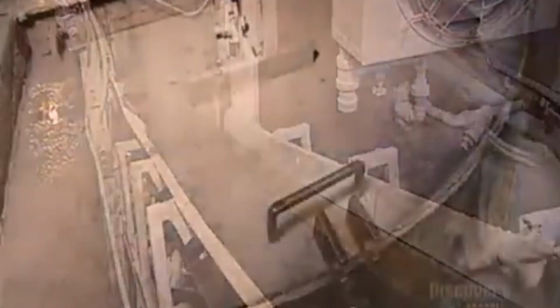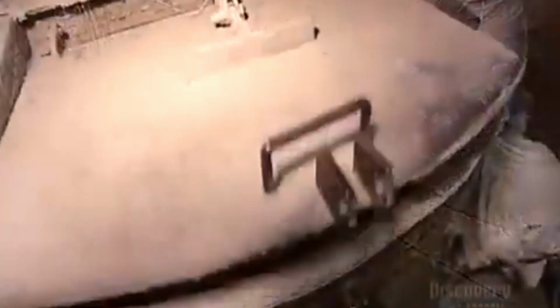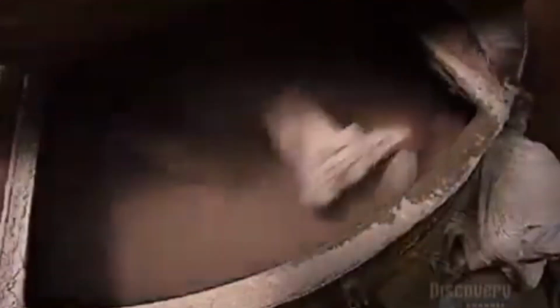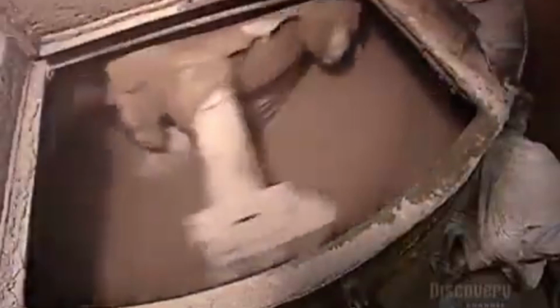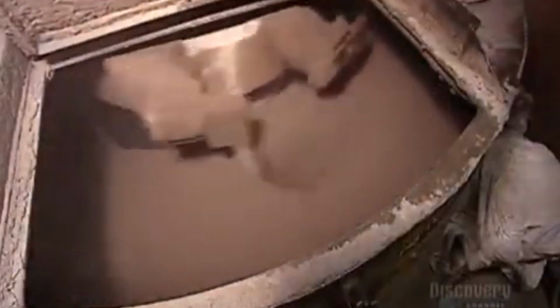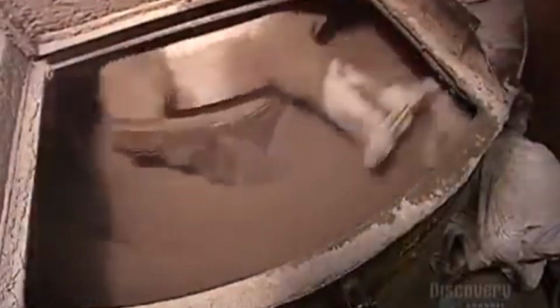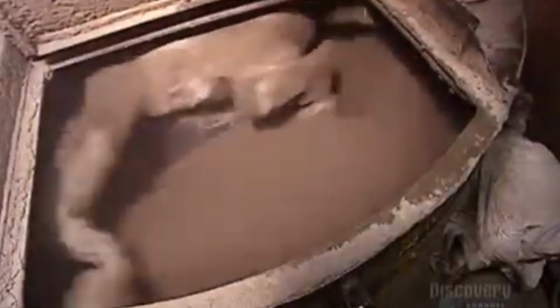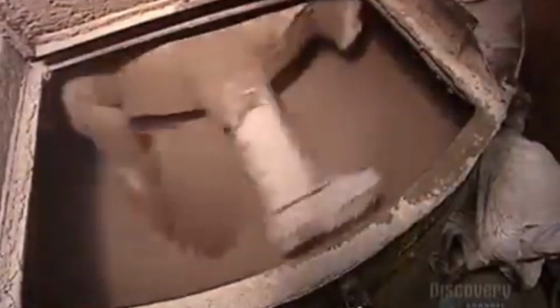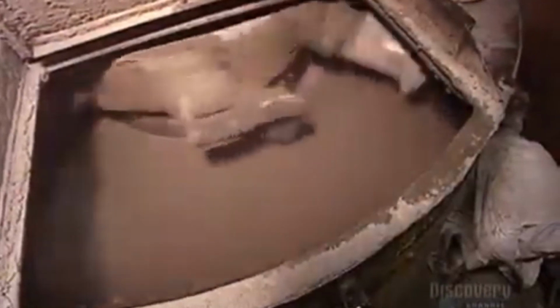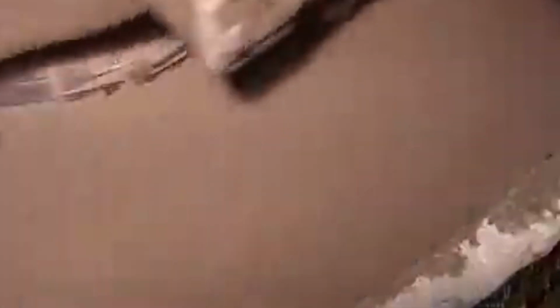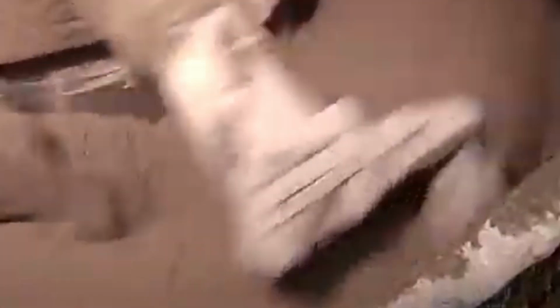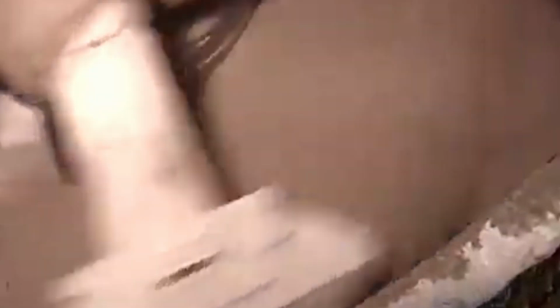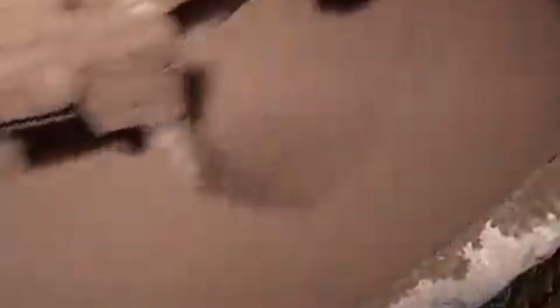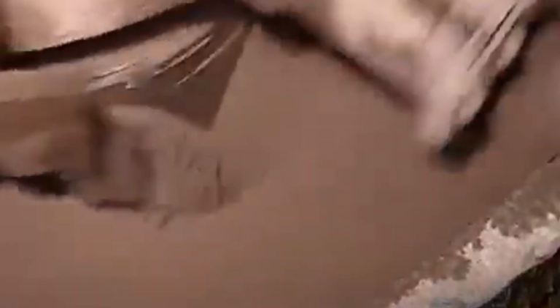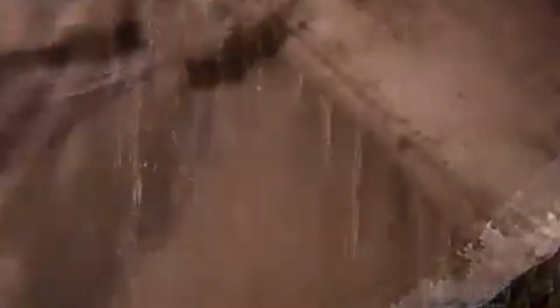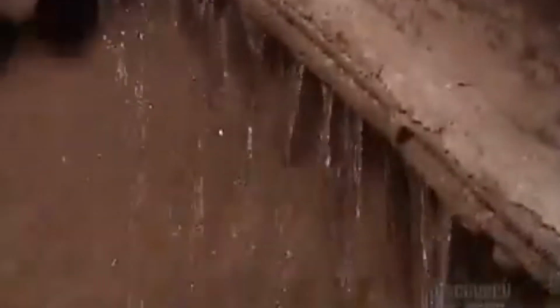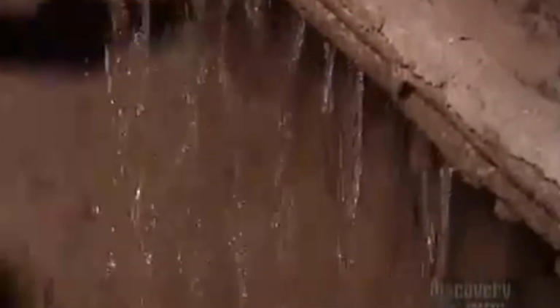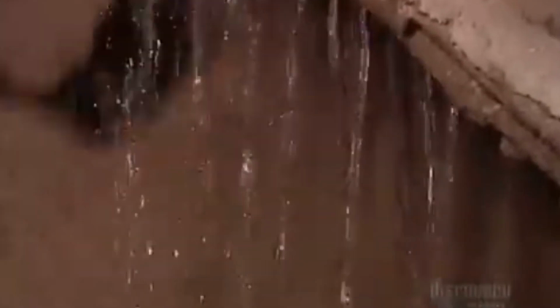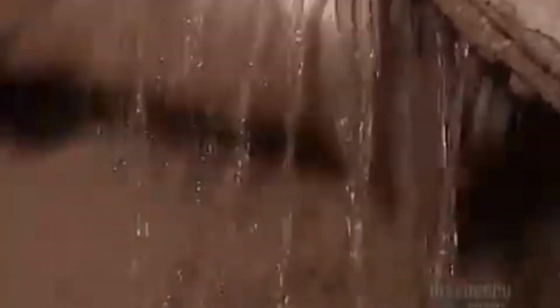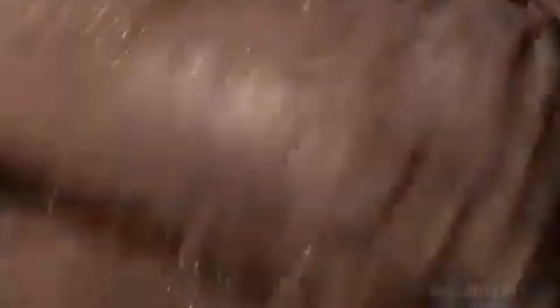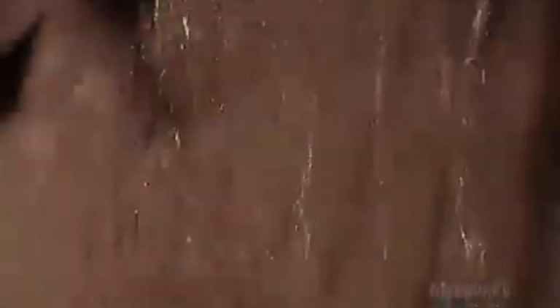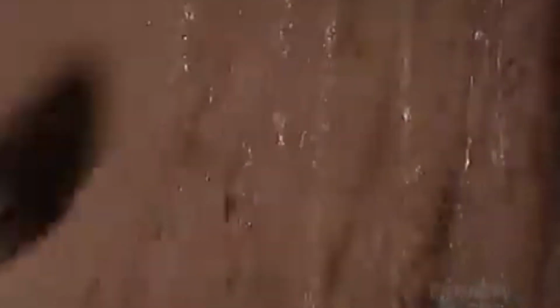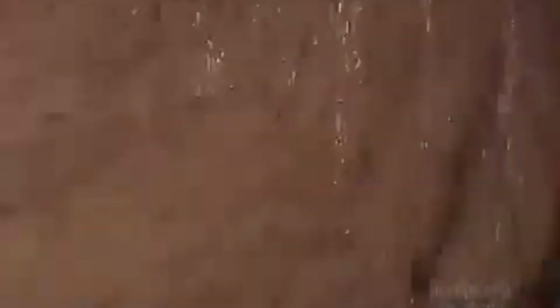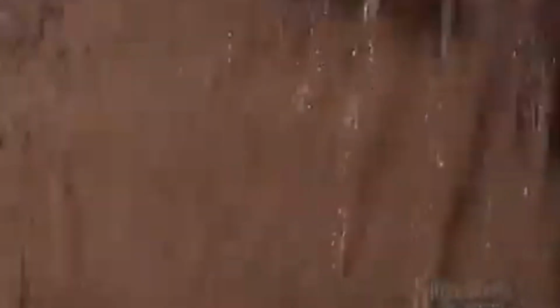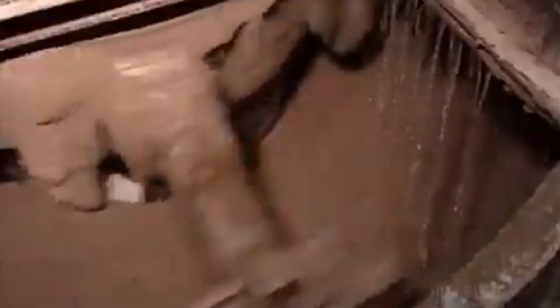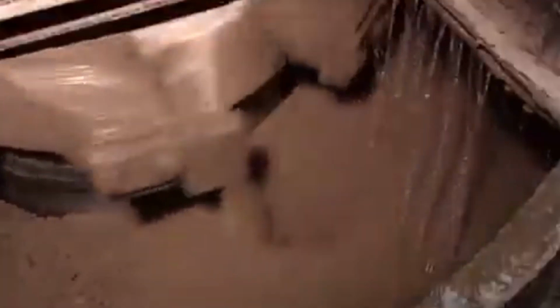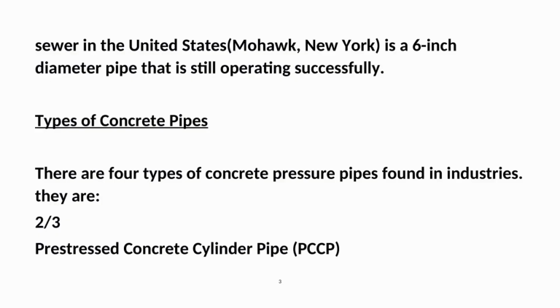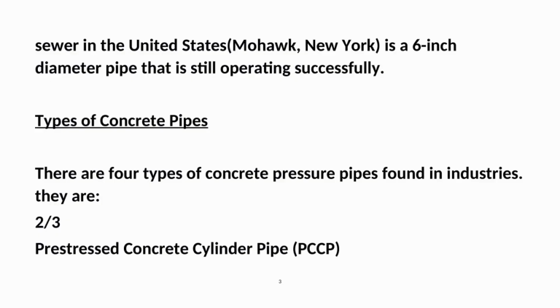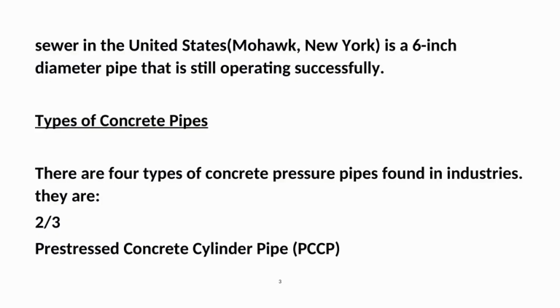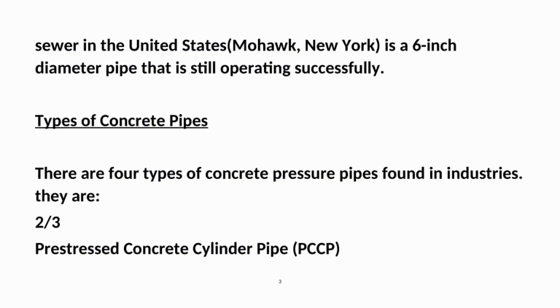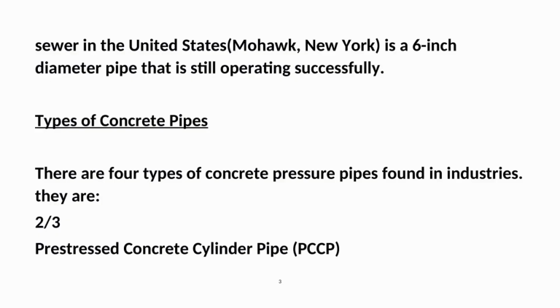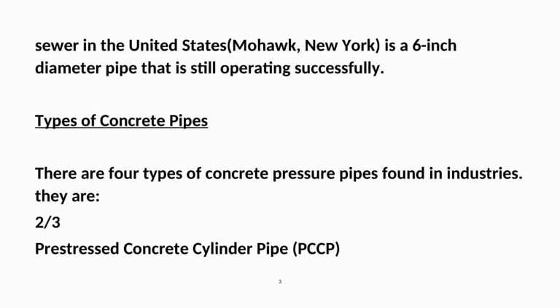Types of concrete pipes. There are four types of concrete pressure pipes found in industries: pre-stressed concrete cylinder pipe (PCCP), reinforced concrete cylinder pipe, reinforced concrete non-cylinder pipe, and pretensioned concrete cylinder pipe.